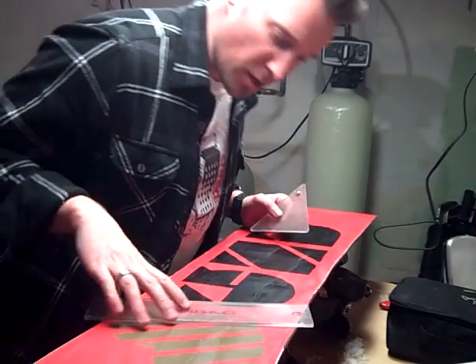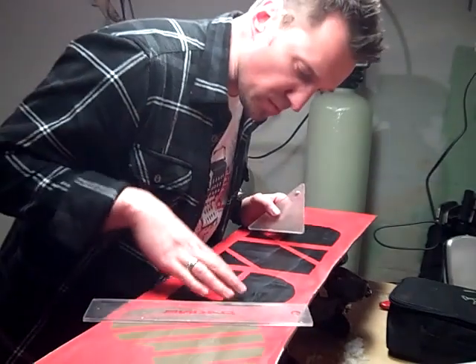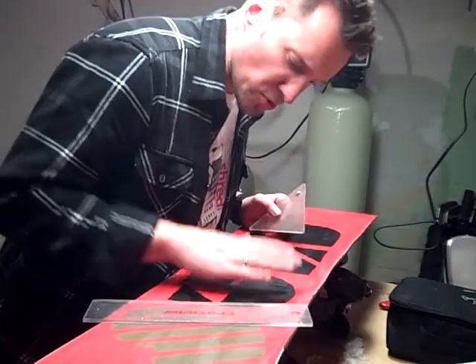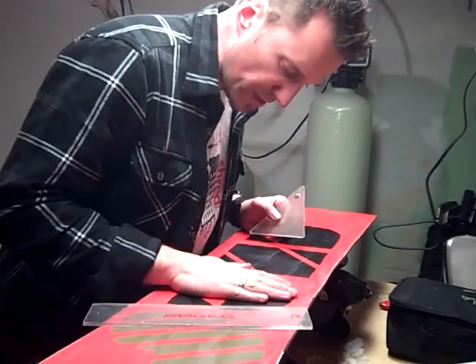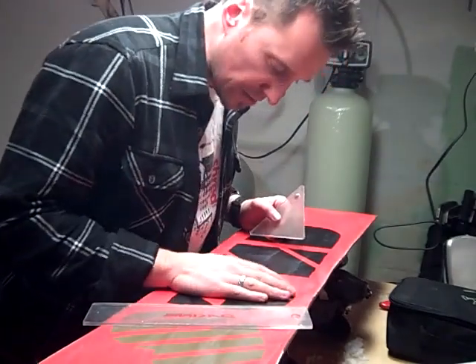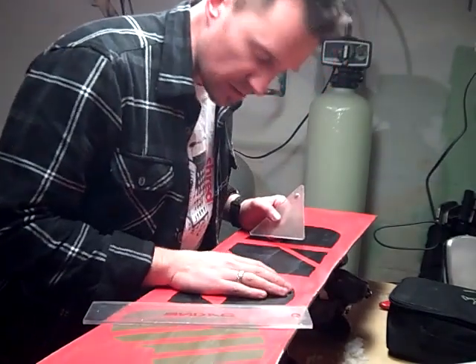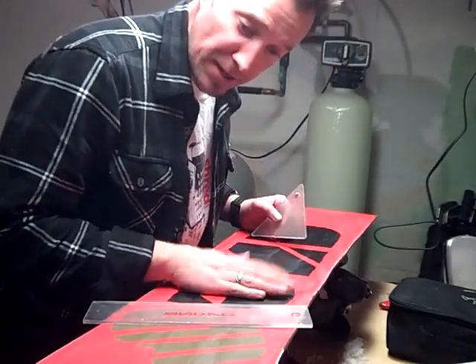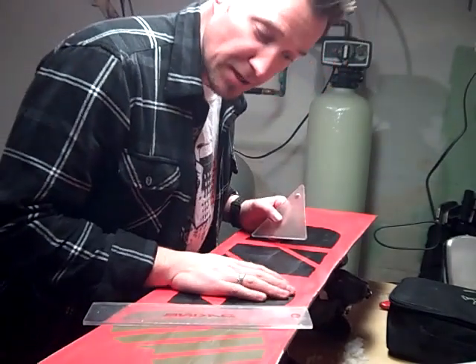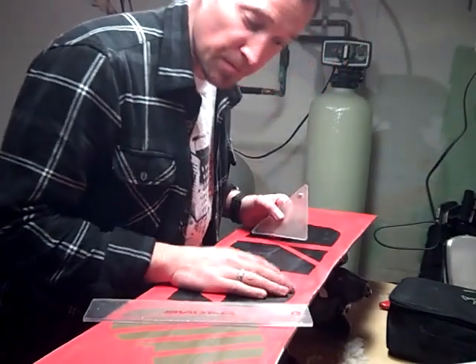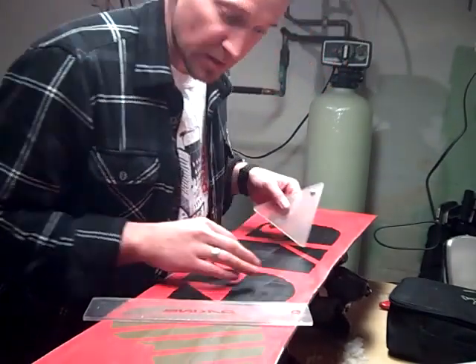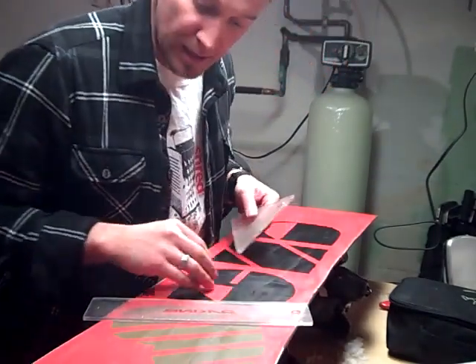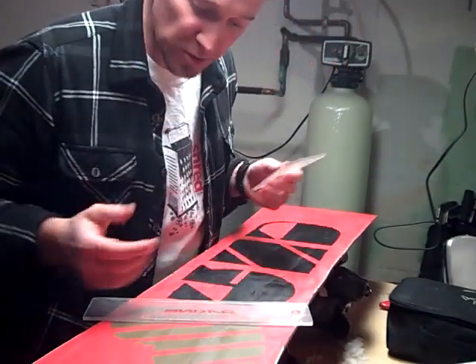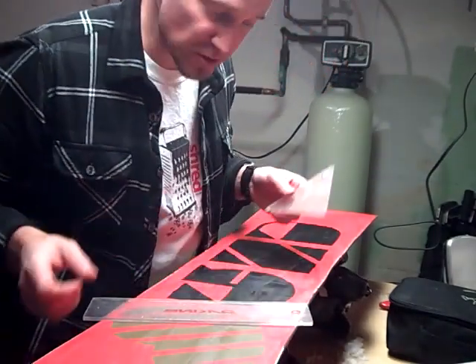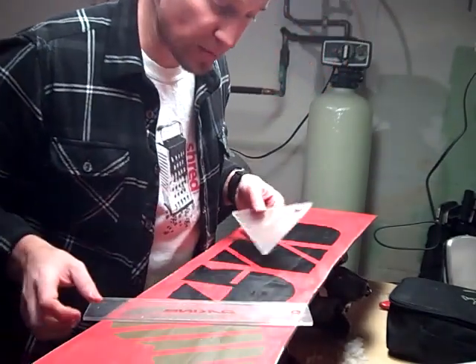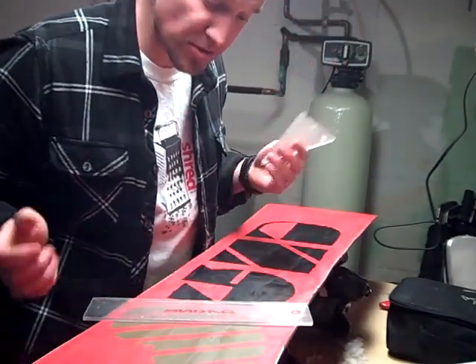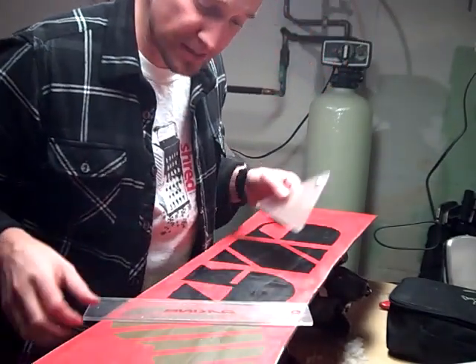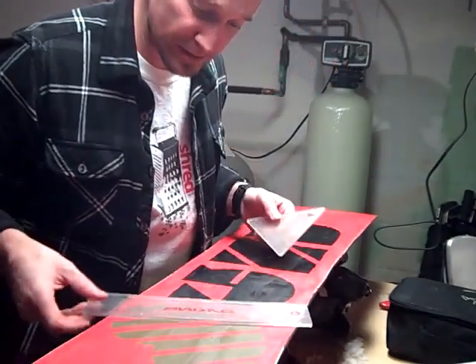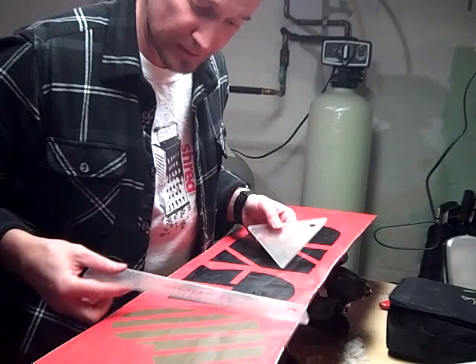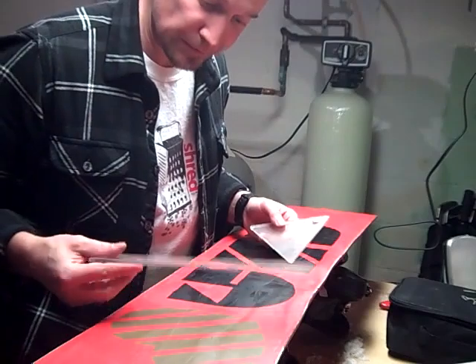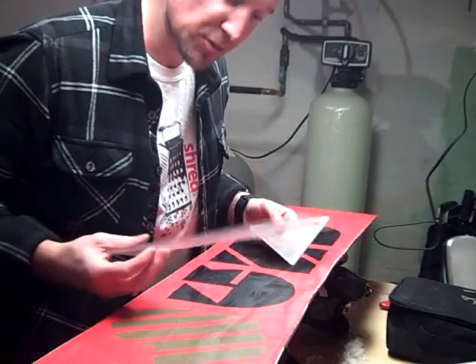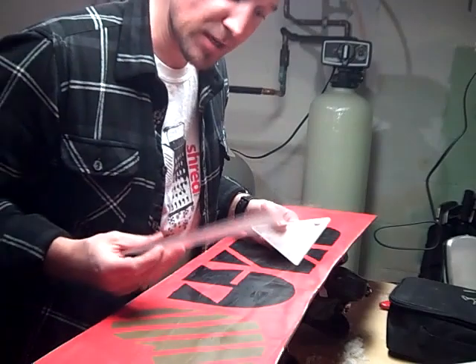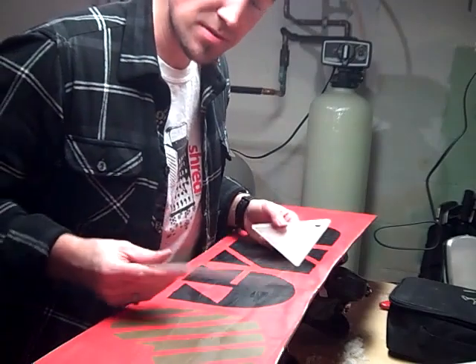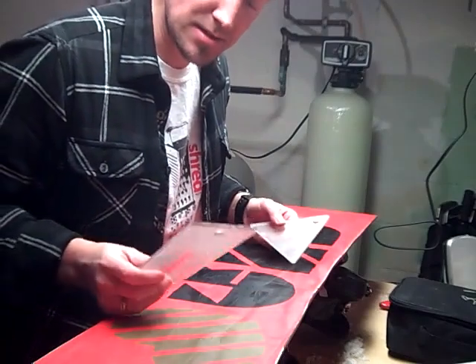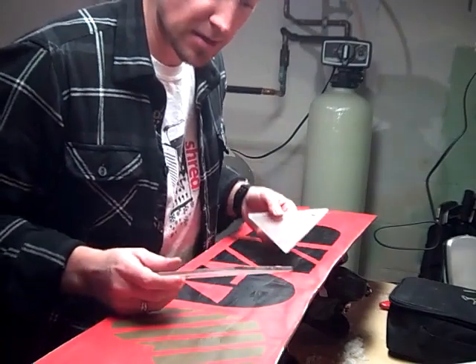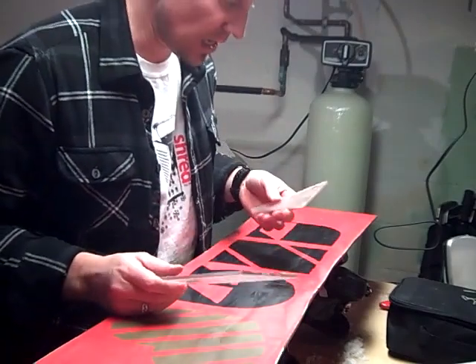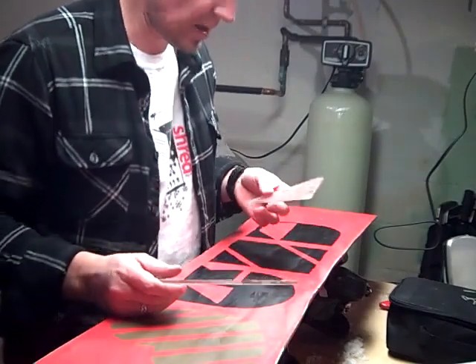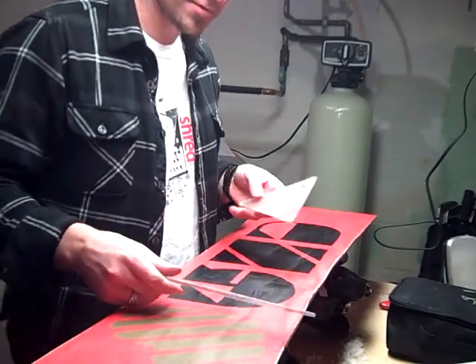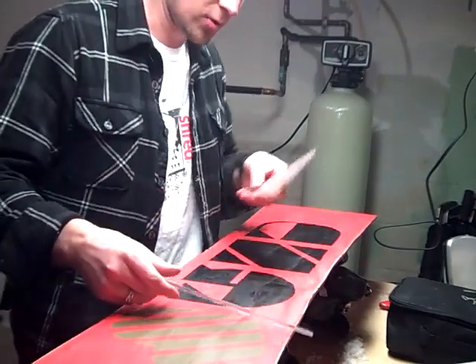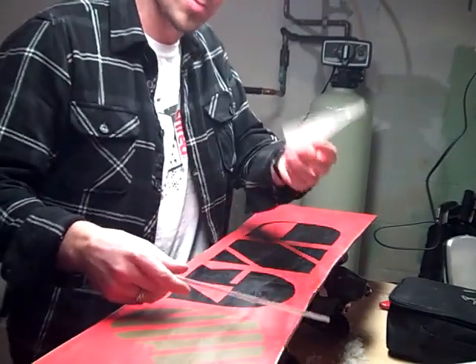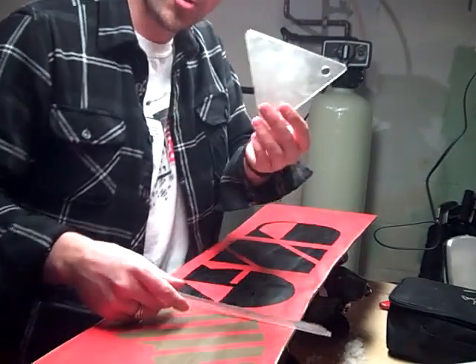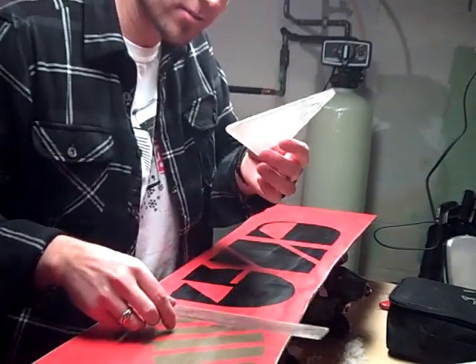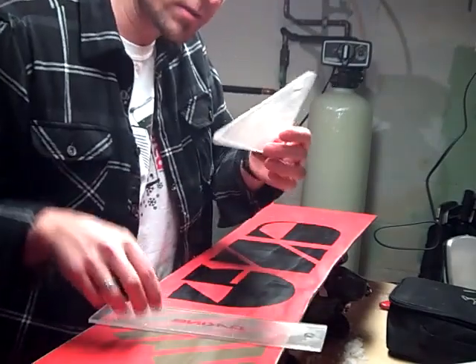All right, so the board's cooled down, ready to go. A couple different scrapers — there's many shapes and sizes. I have two: I have a small triangular one.